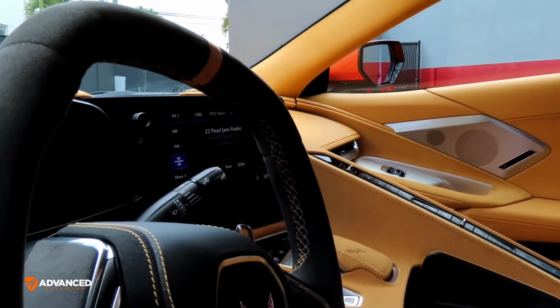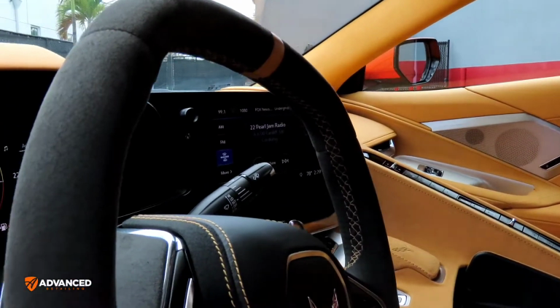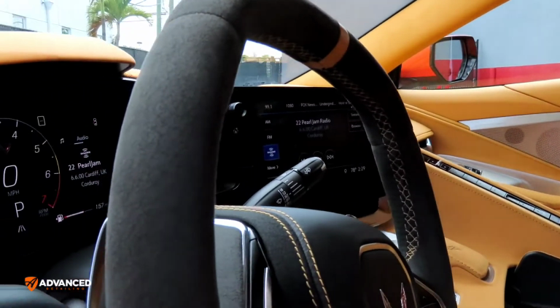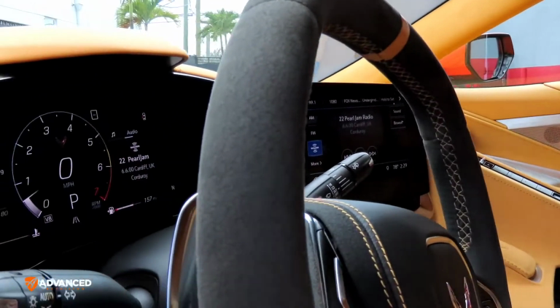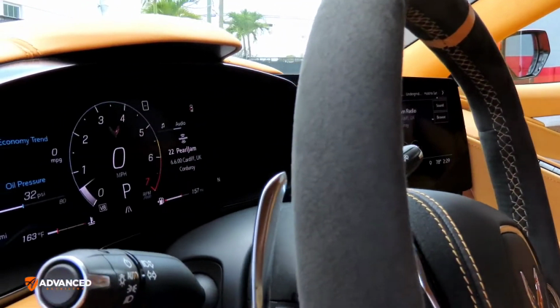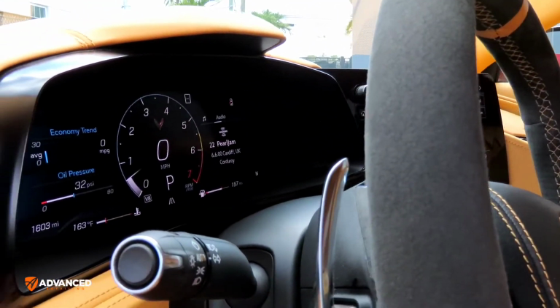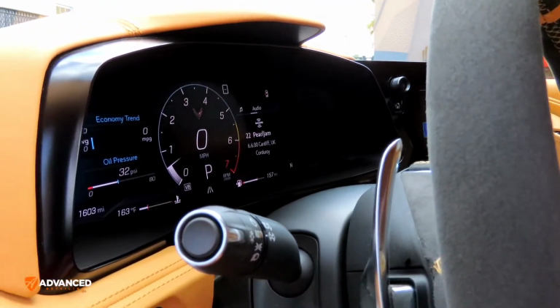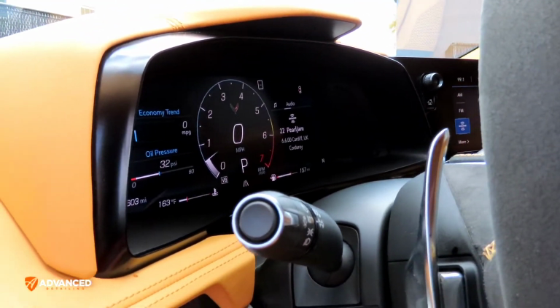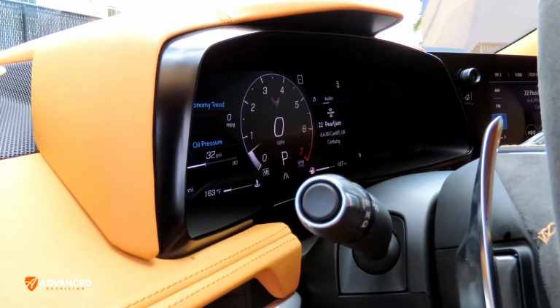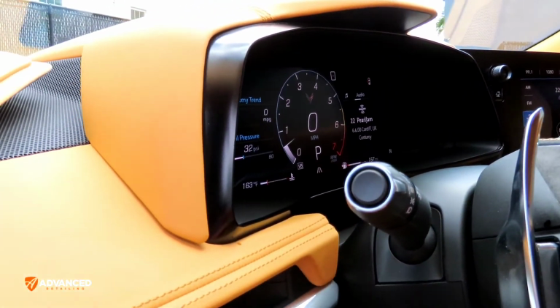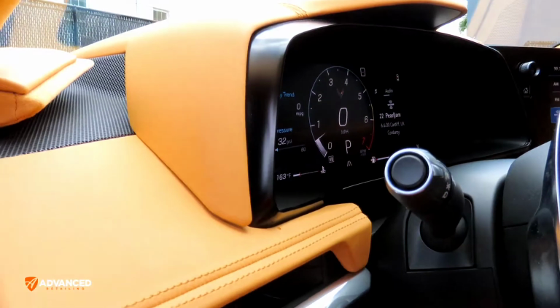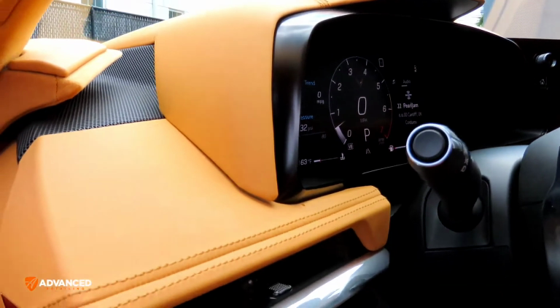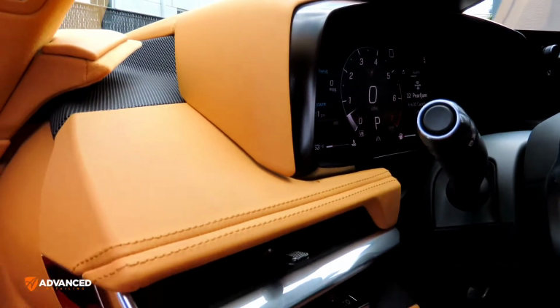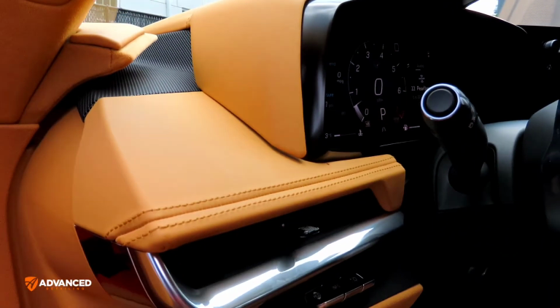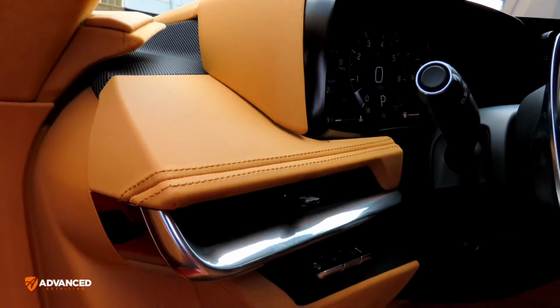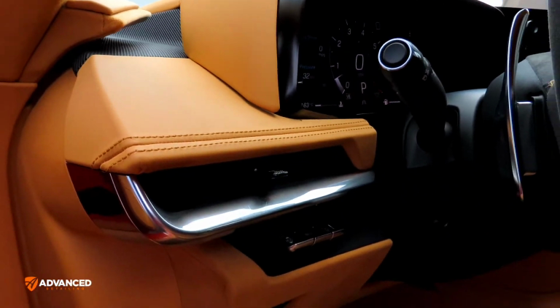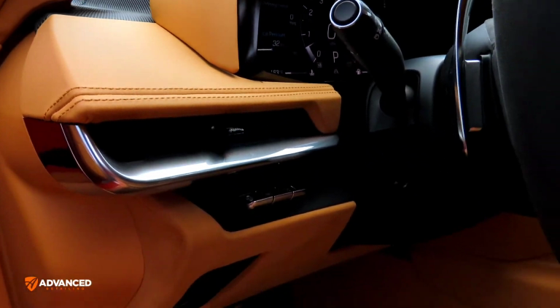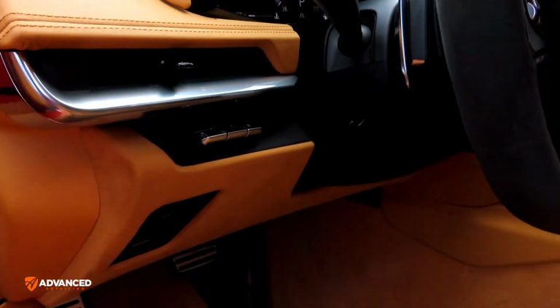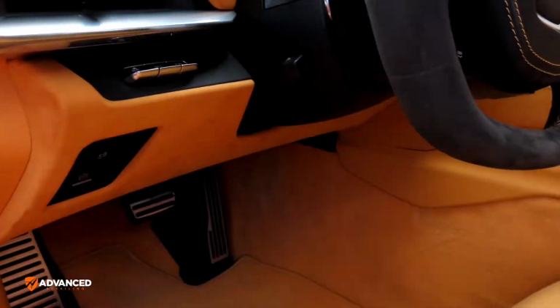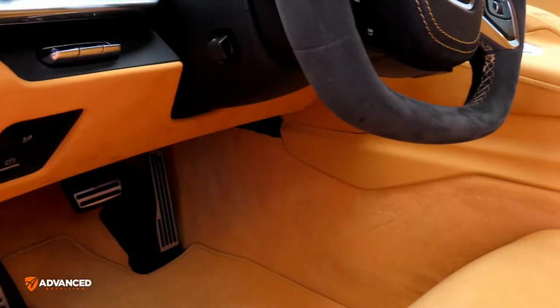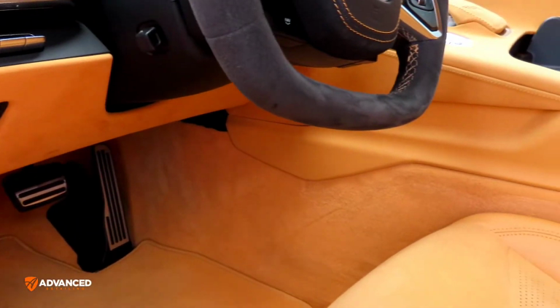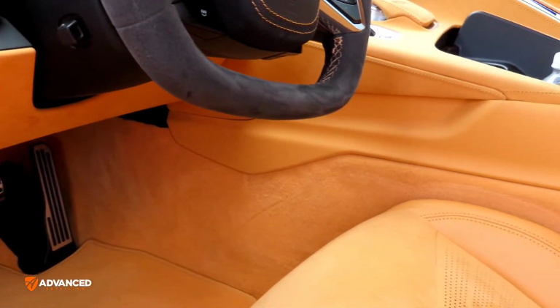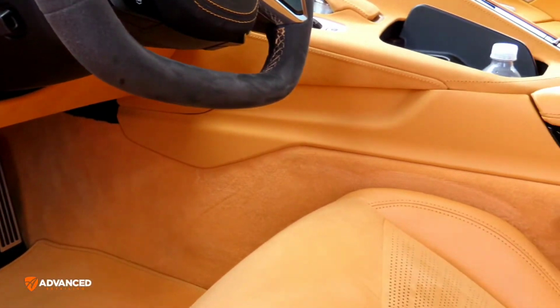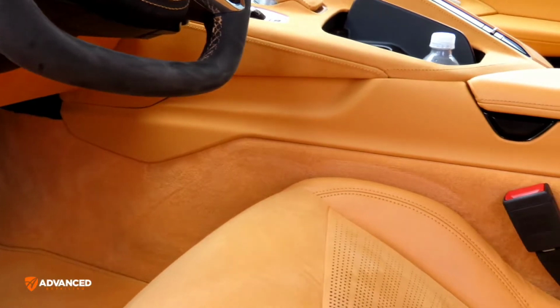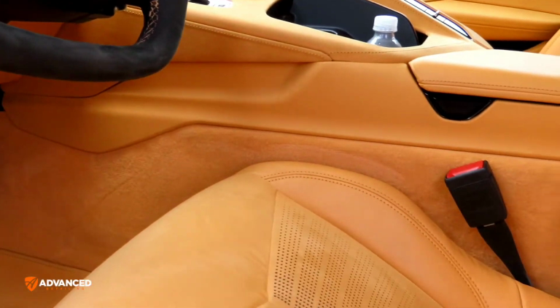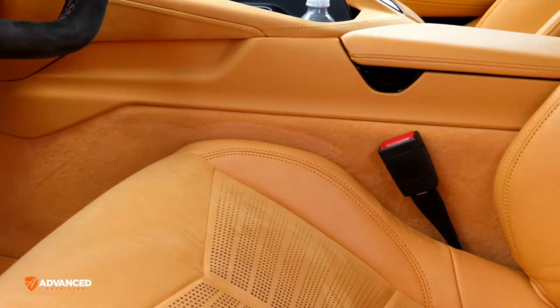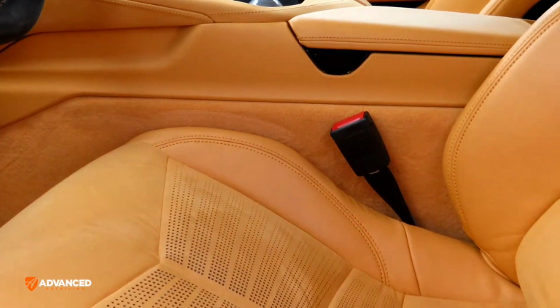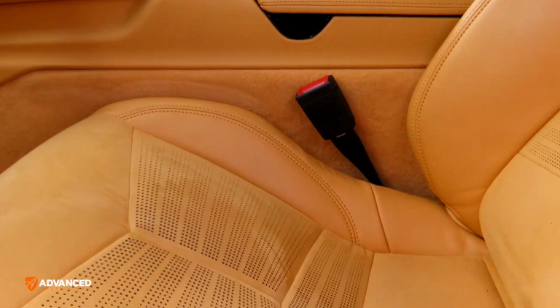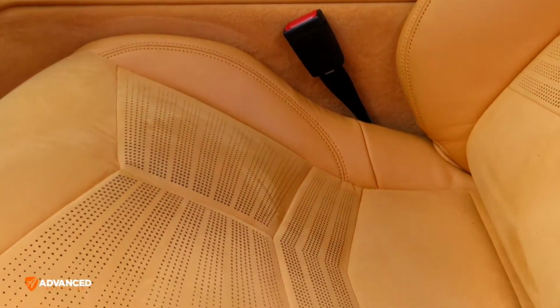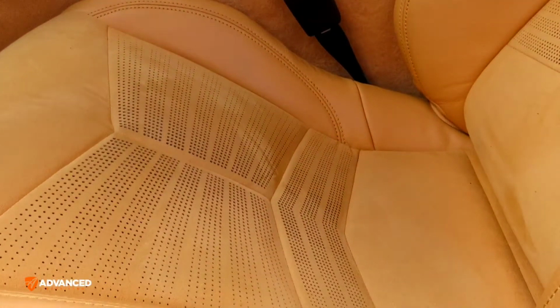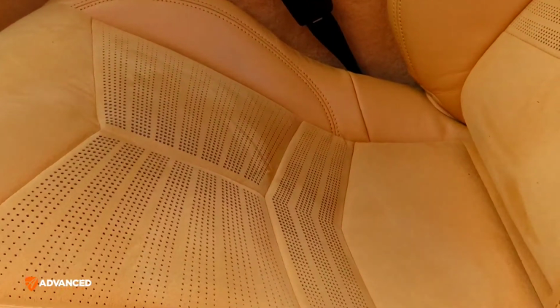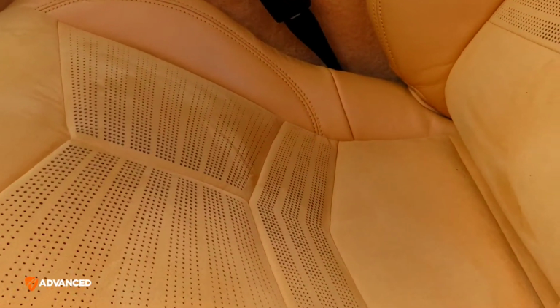Man, Corvettes have come a long way when it comes to the interior — the quality of the materials, etc. Between the leather and Alcantara, it looks really, really good.